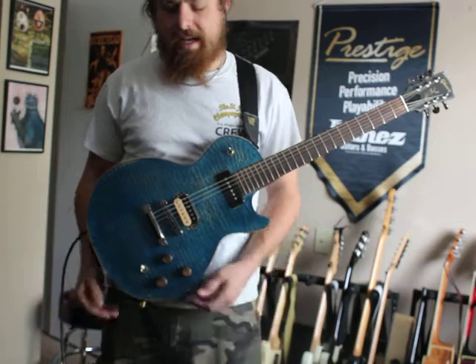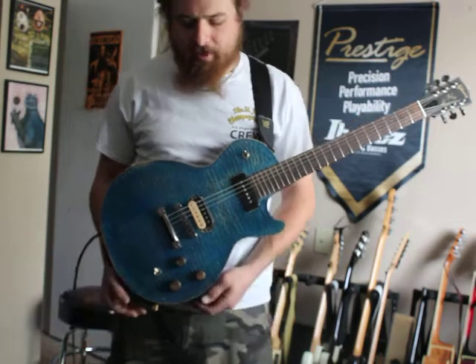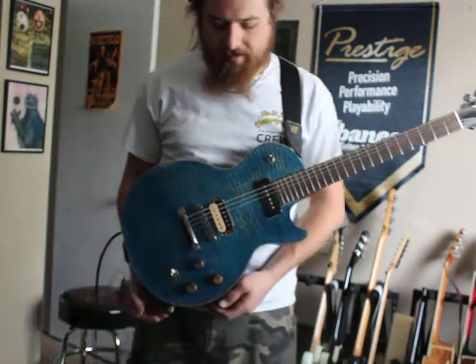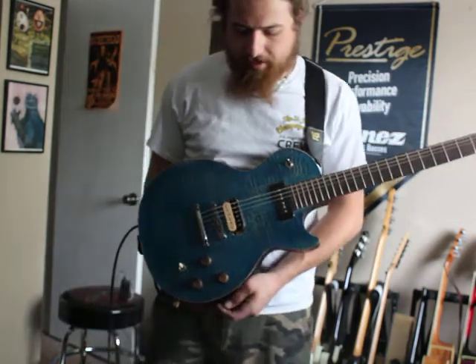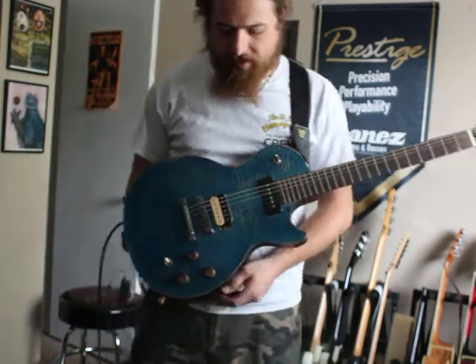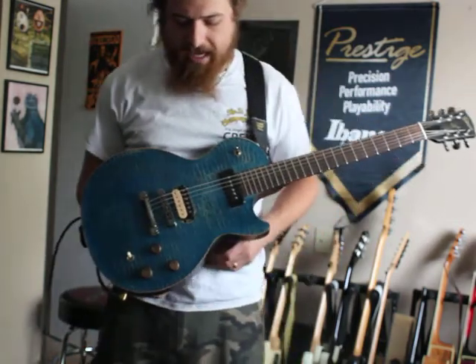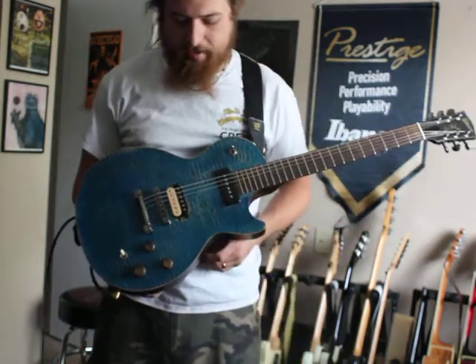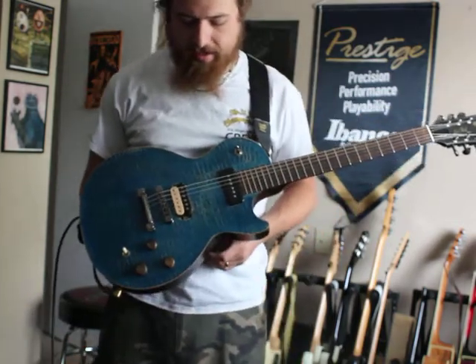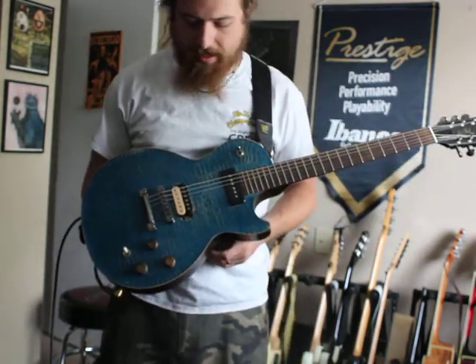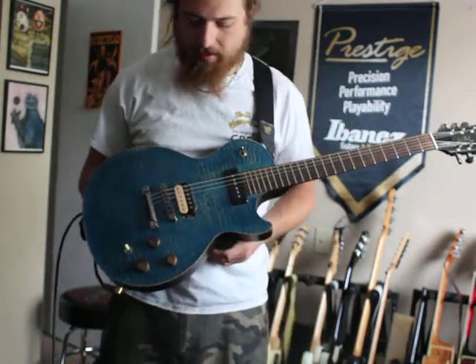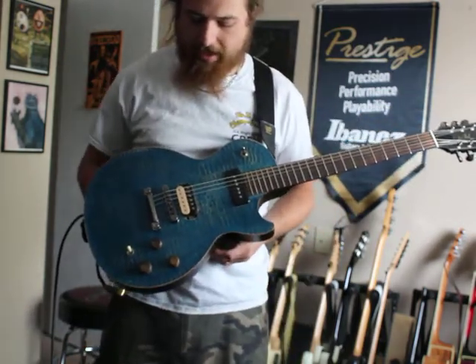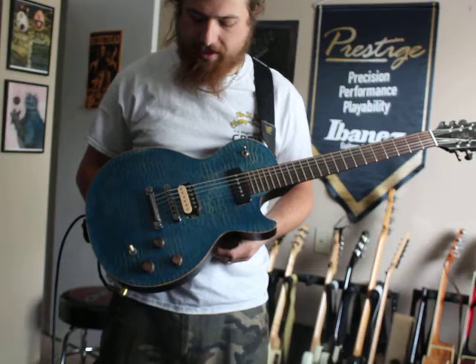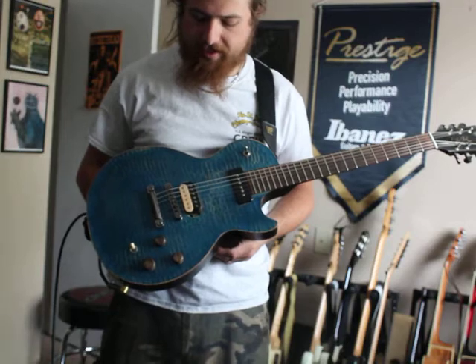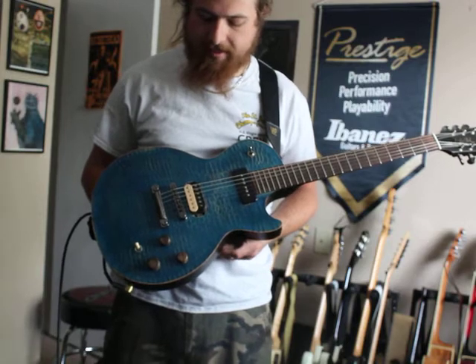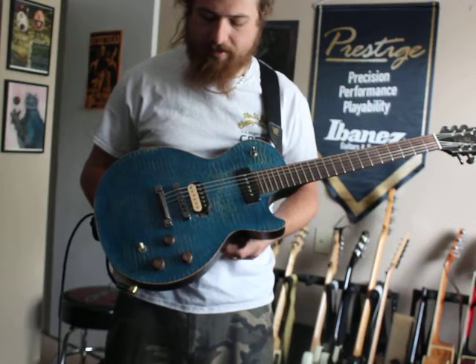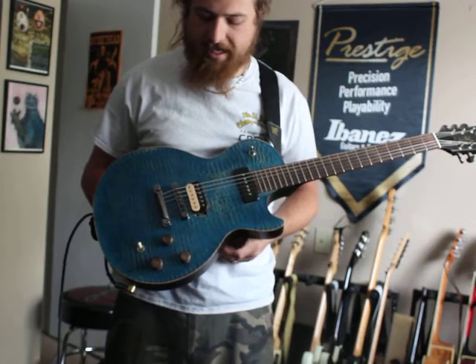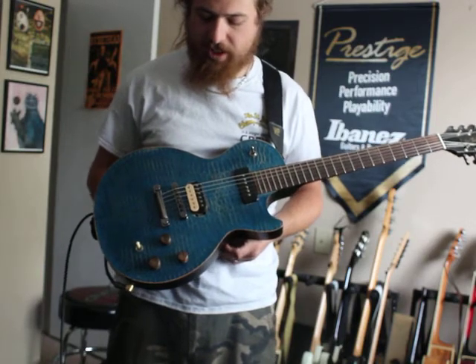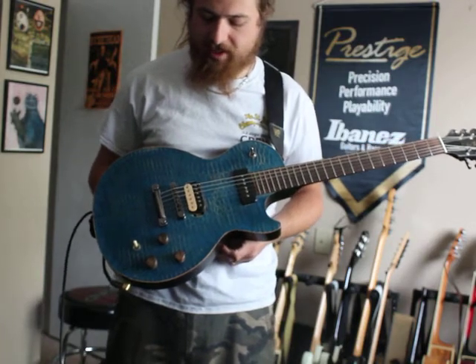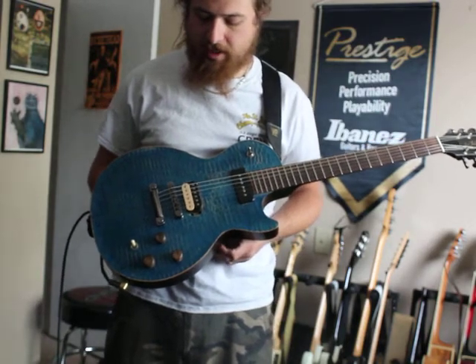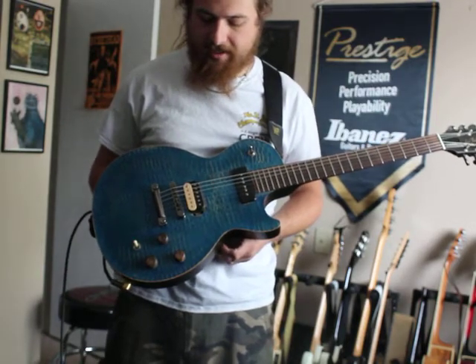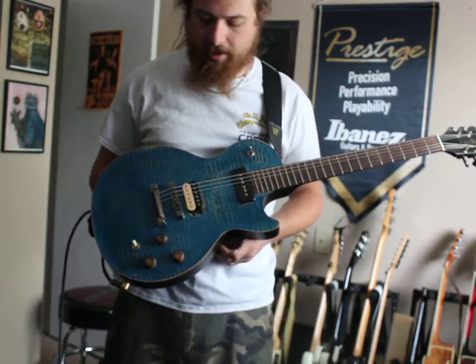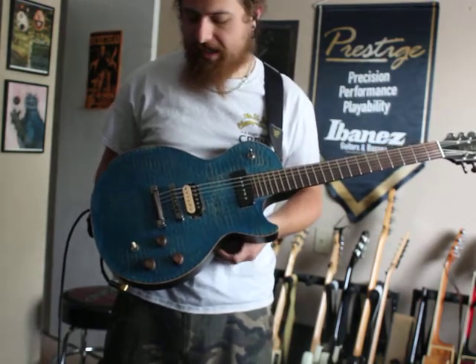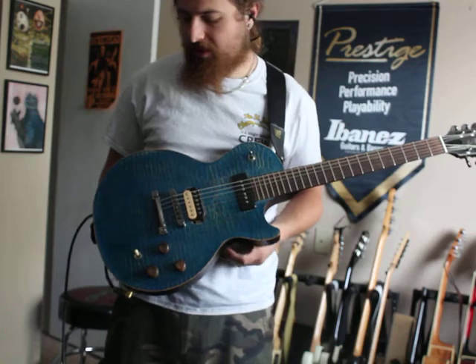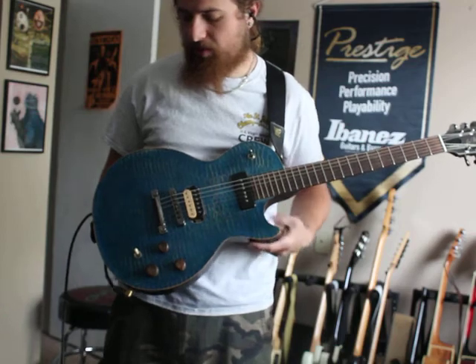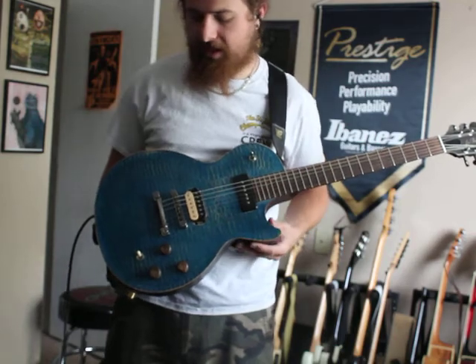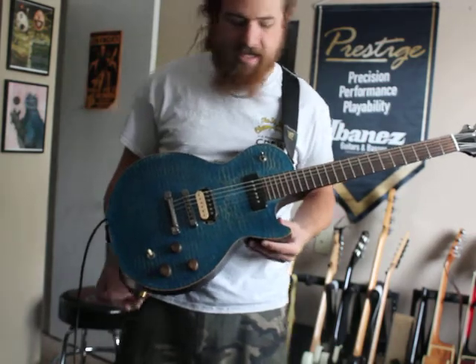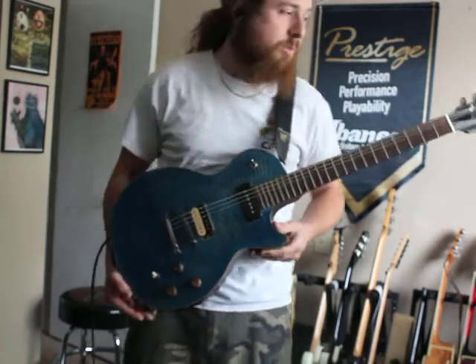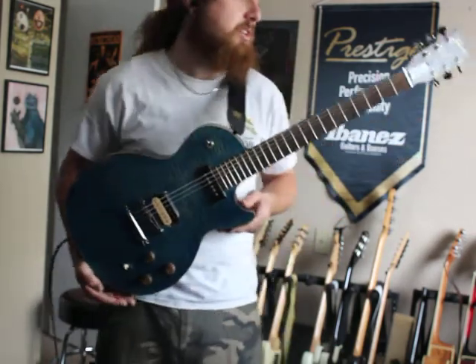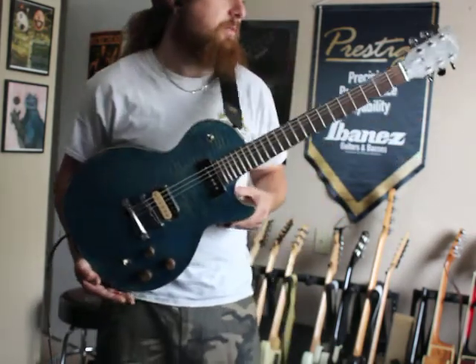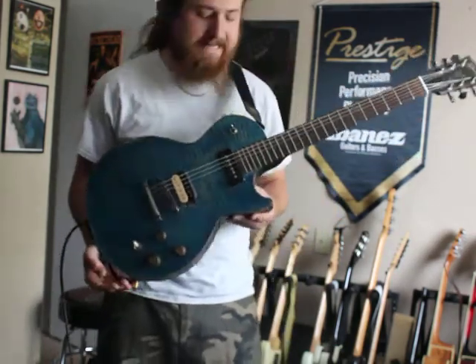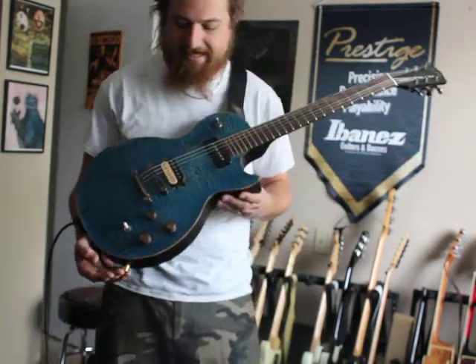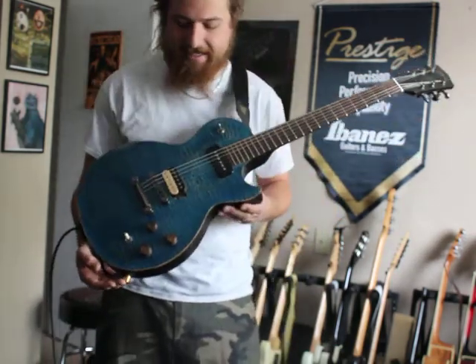Hey guys, thanks for checking out the video. So today we have a pretty rare guitar here. This is a Gibson BFG Les Paul in the hard to find translucent blue color. And this one is just in fantastic condition.